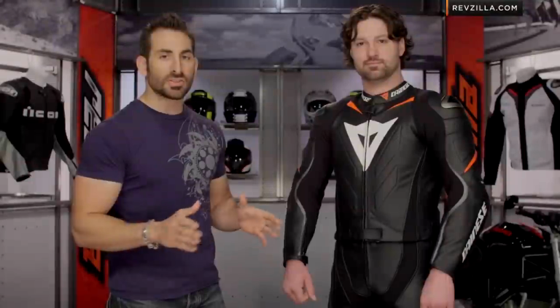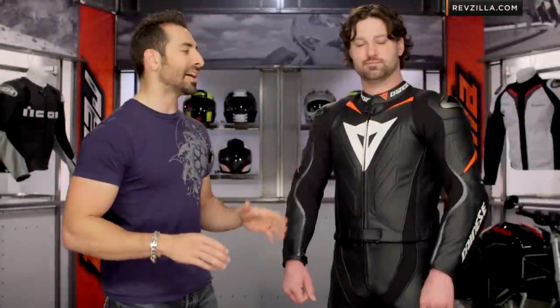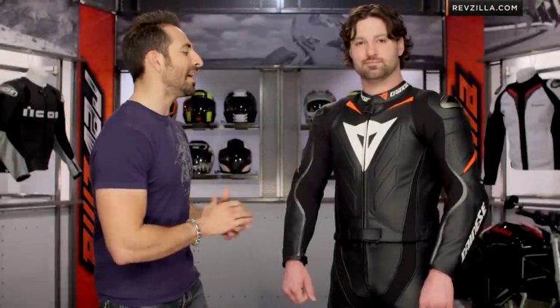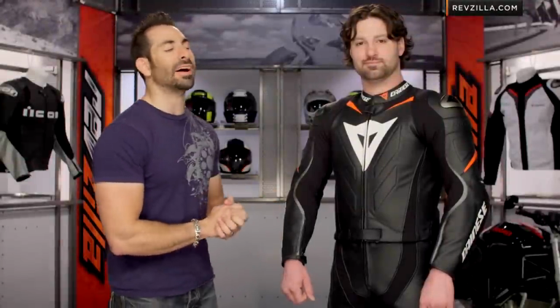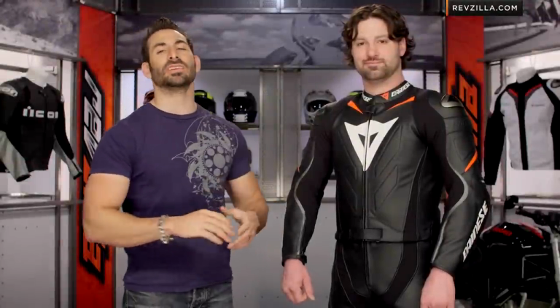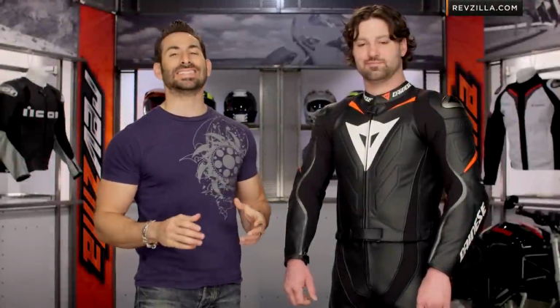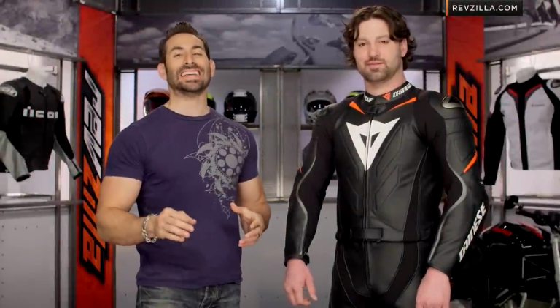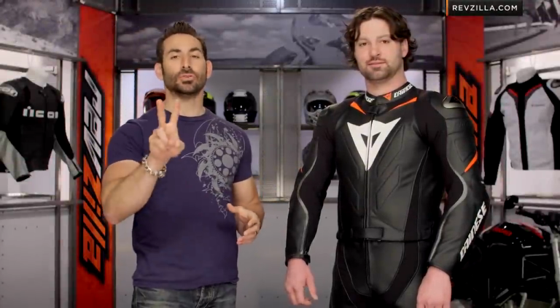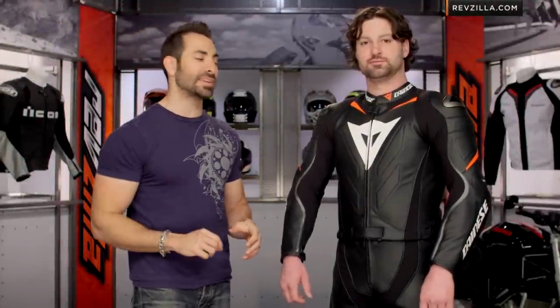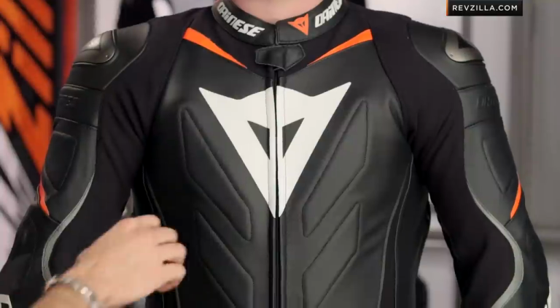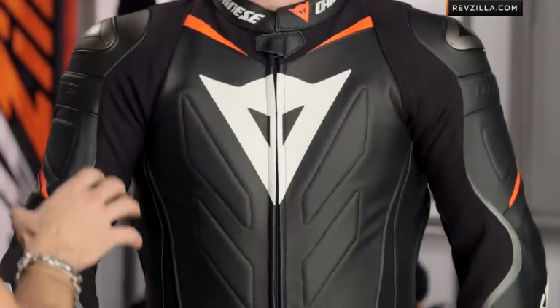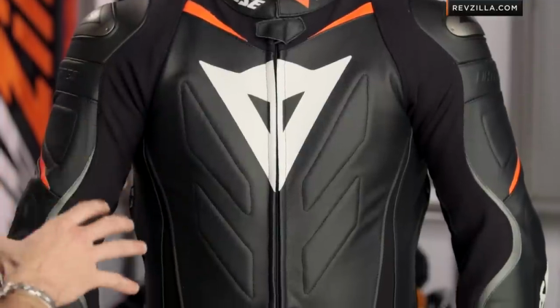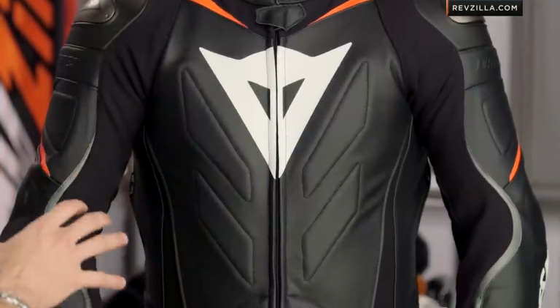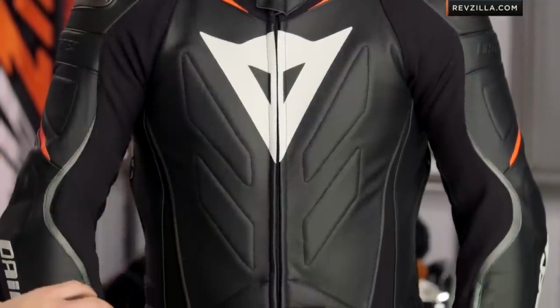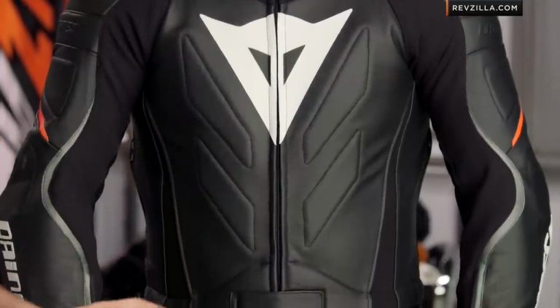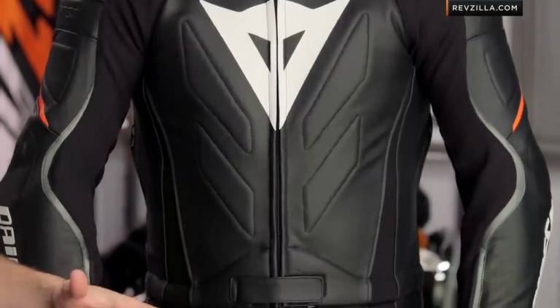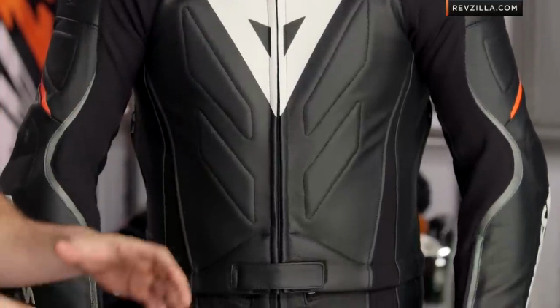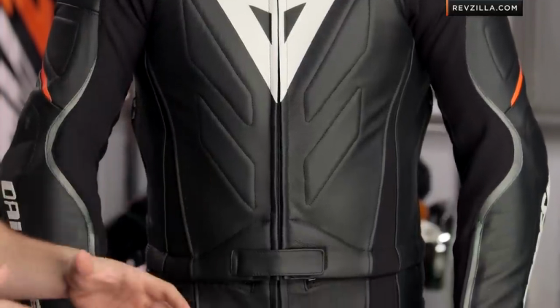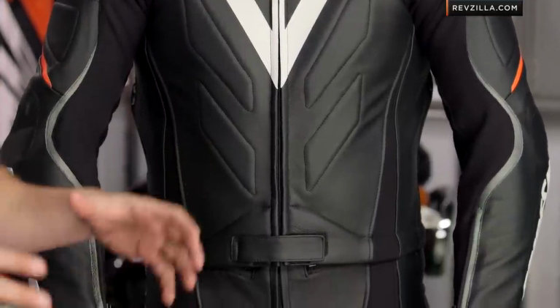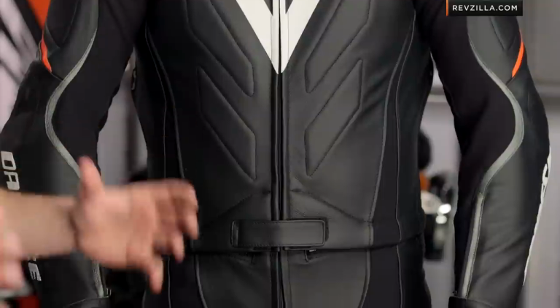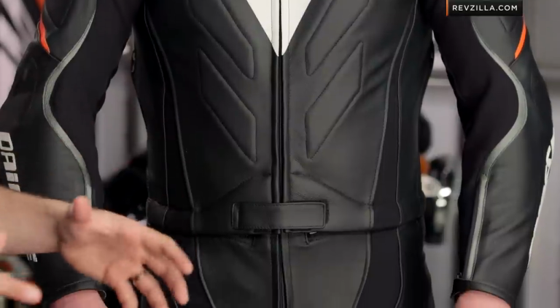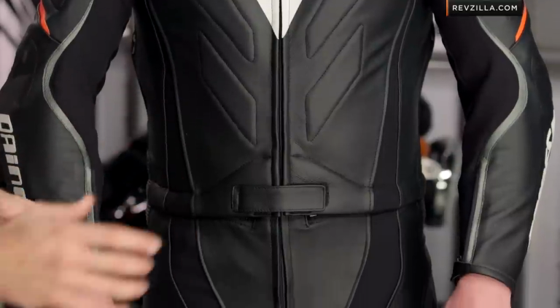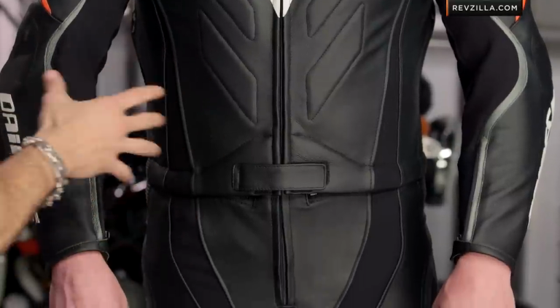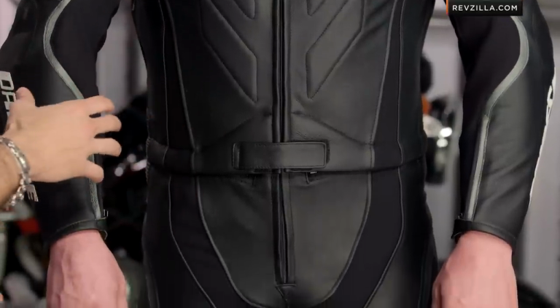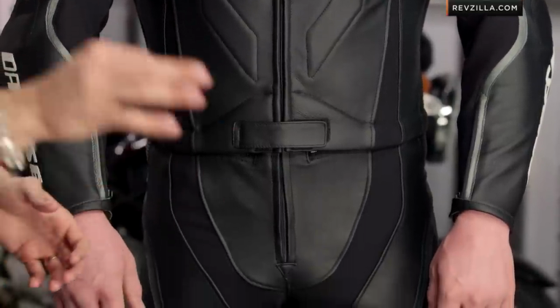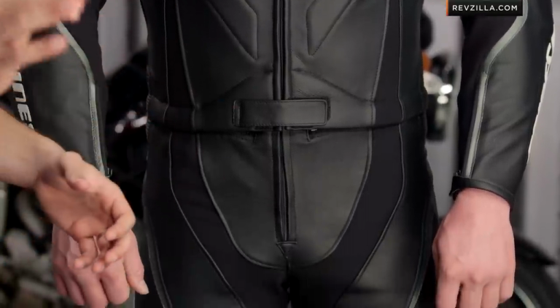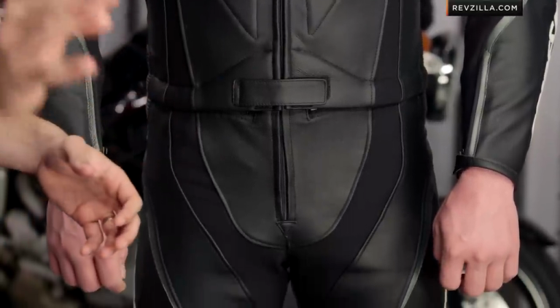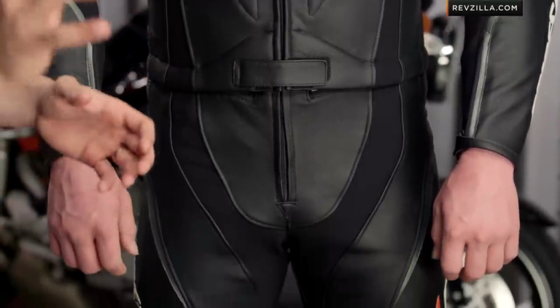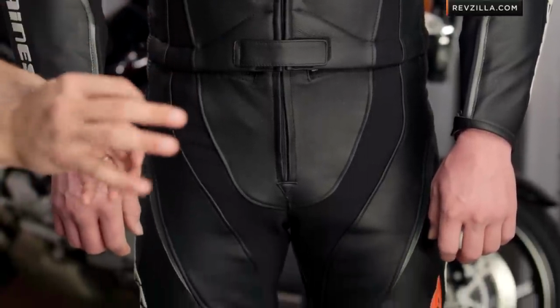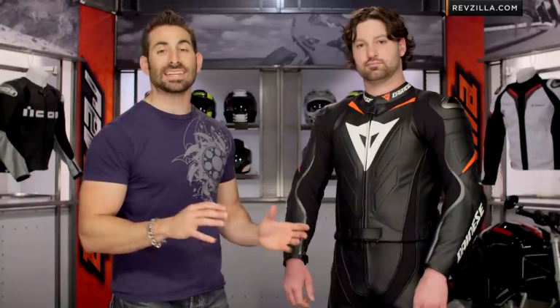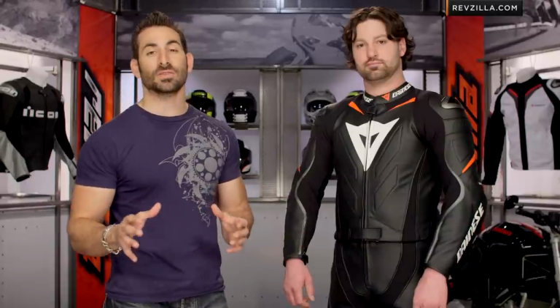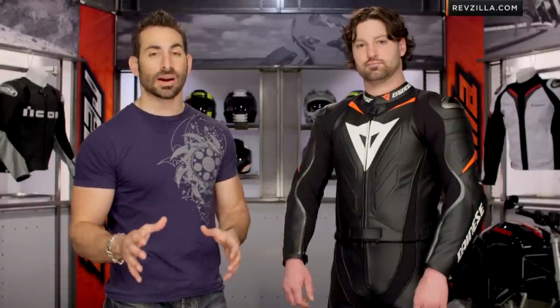To my left I have Brian wearing the Laguna Seca Evo two-piece race suit. This is the black and fluoro-red colorway. It is a premium leather race suit with all of the bells and whistles we'd expect to see come out of Italy, meant to get you to the track.